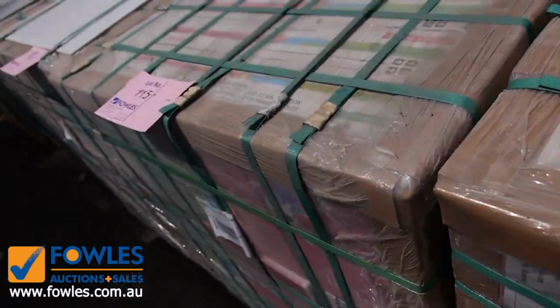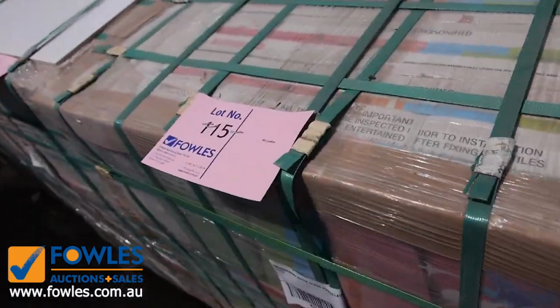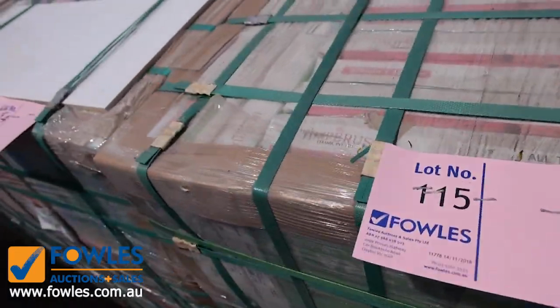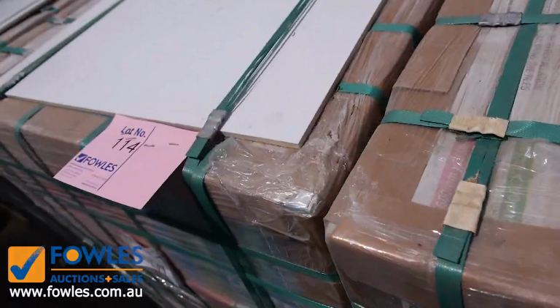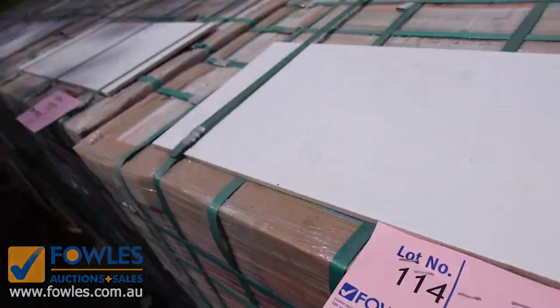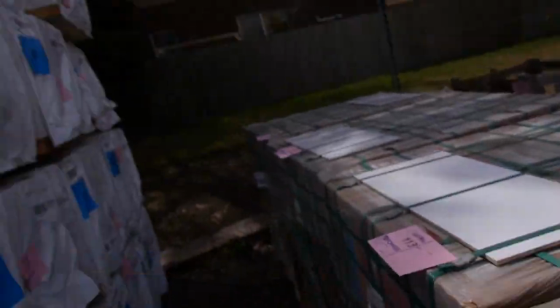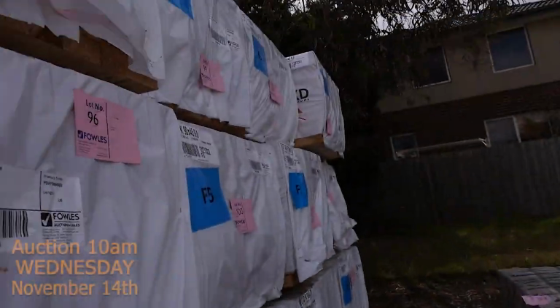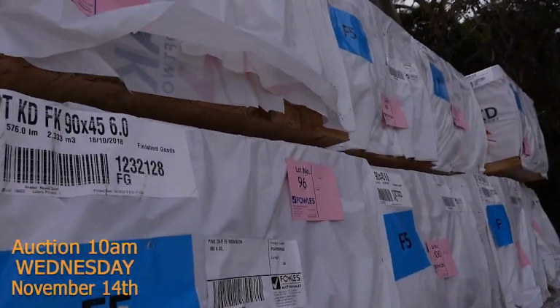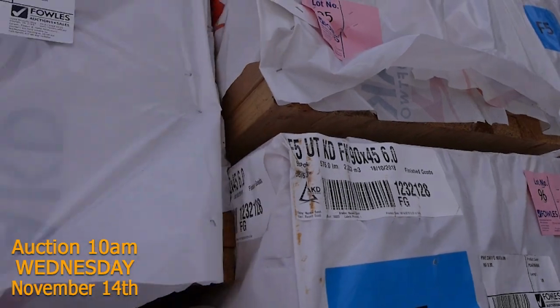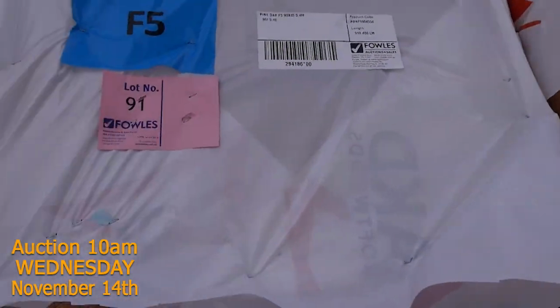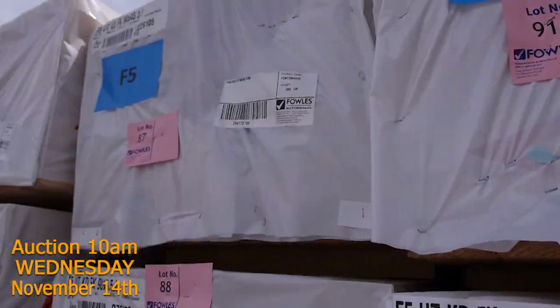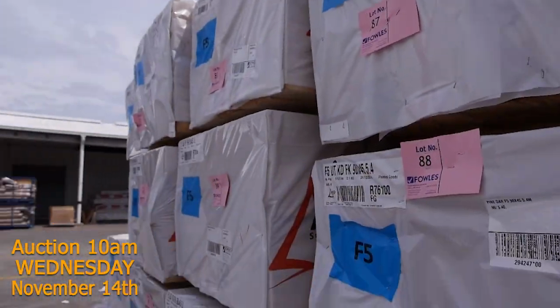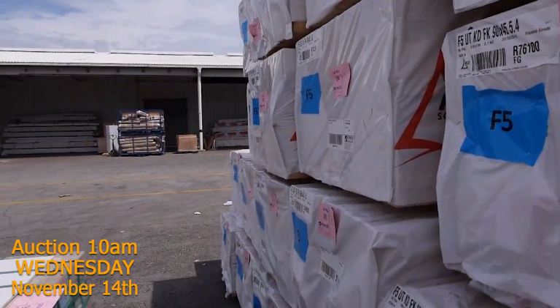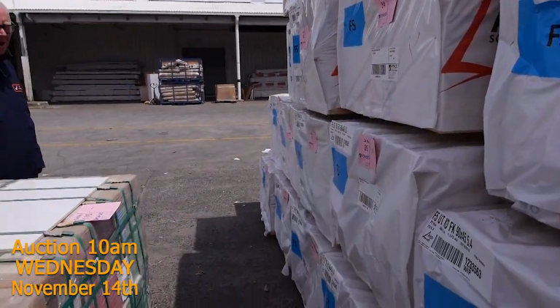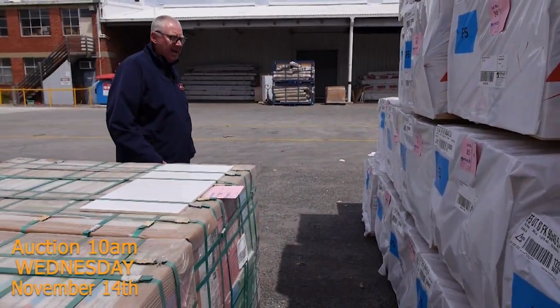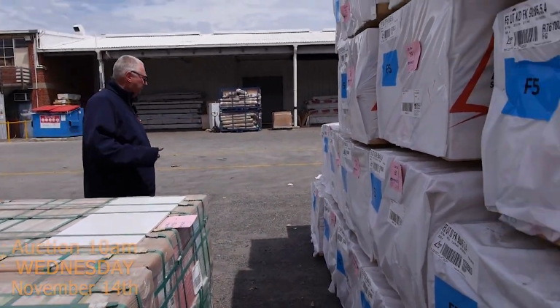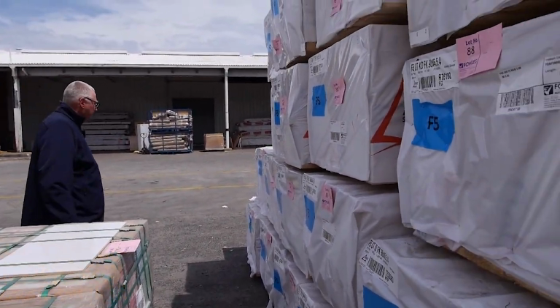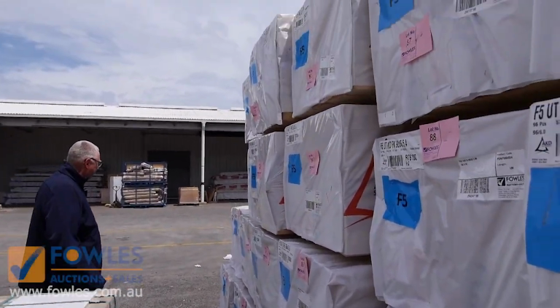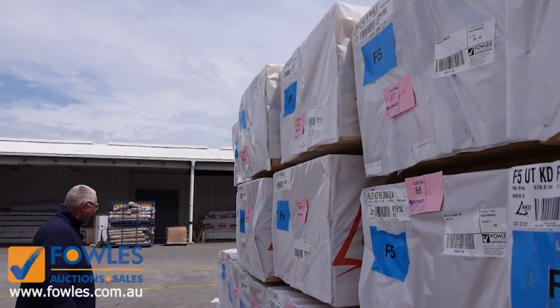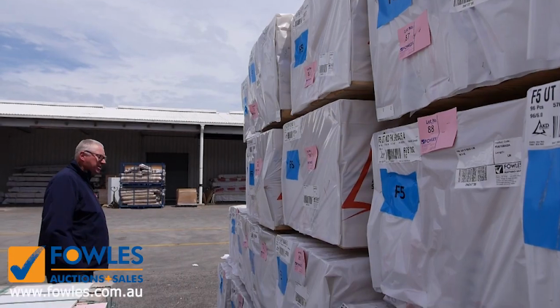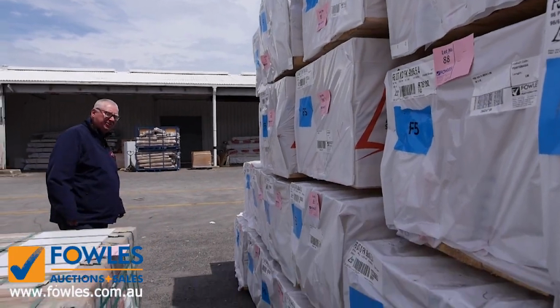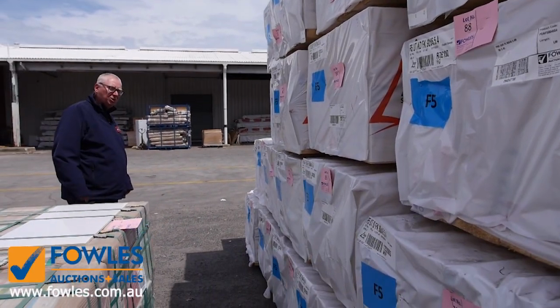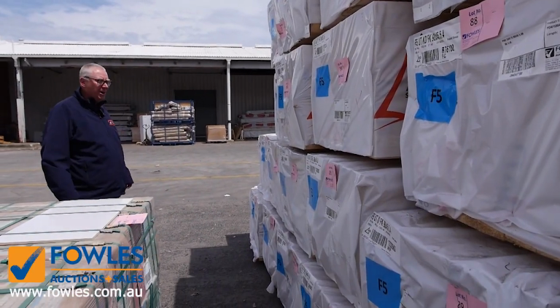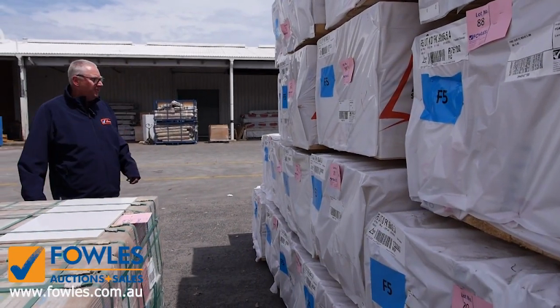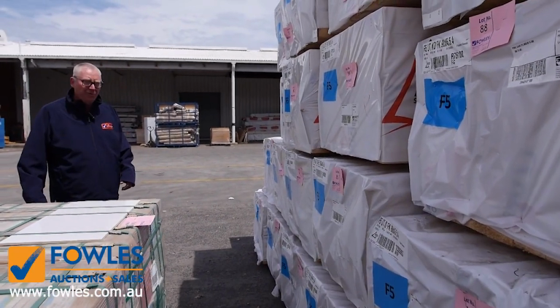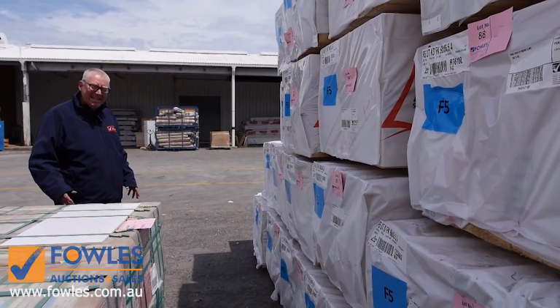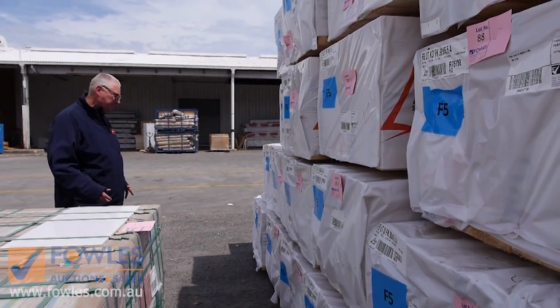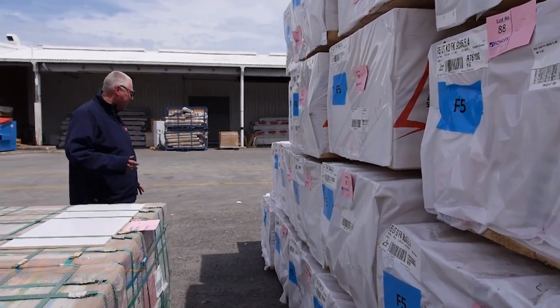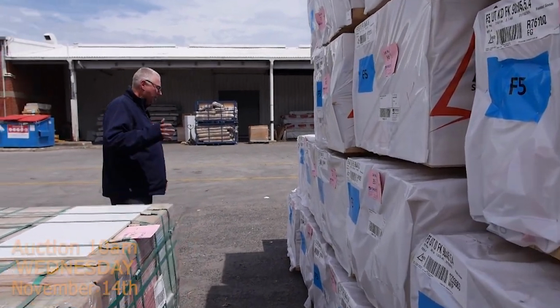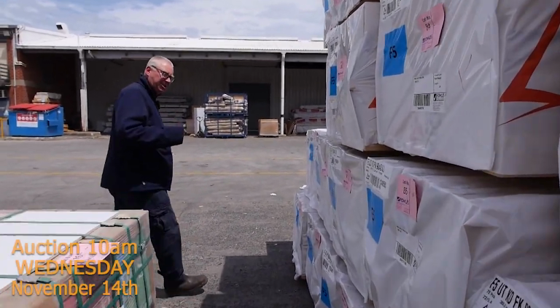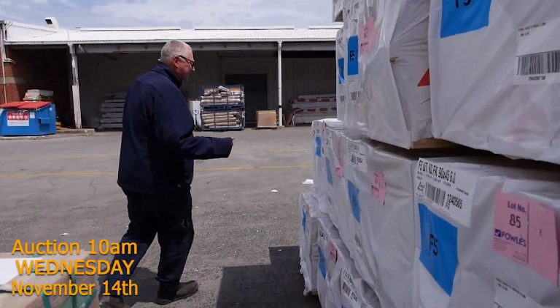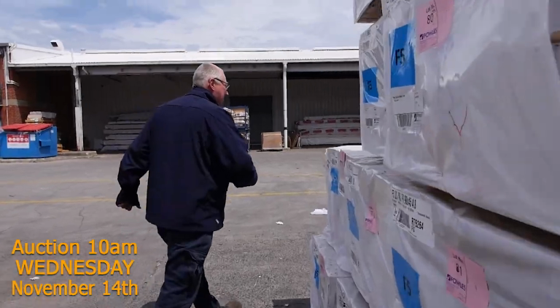Plenty more framing as you can see on the other side there. In the F5 pine we've got it up to six metres long. So in the 90 by 45 you'll have 2.7, 3 metres, 3.6, 4.2, 4.8, 5.4 and 6 metres. So we've got a great selection of lengths there this week.